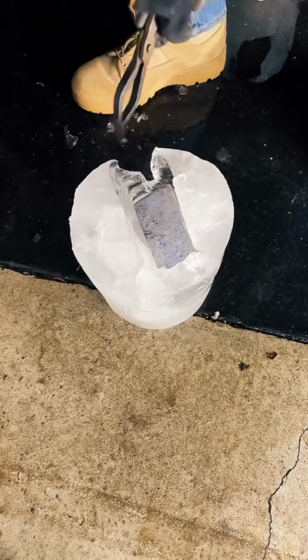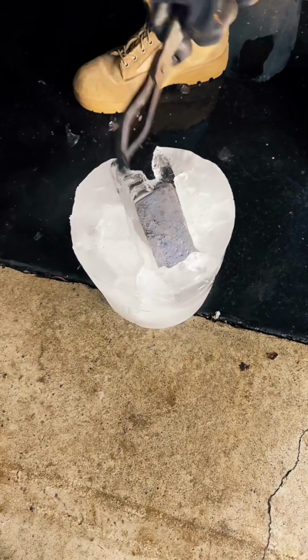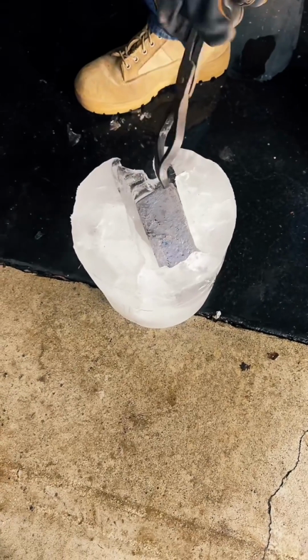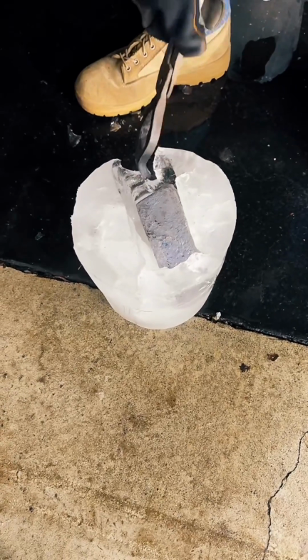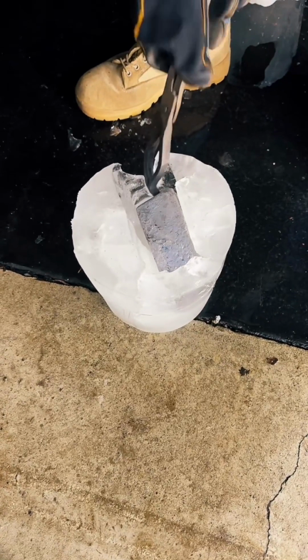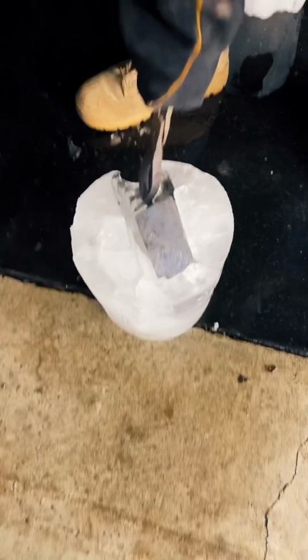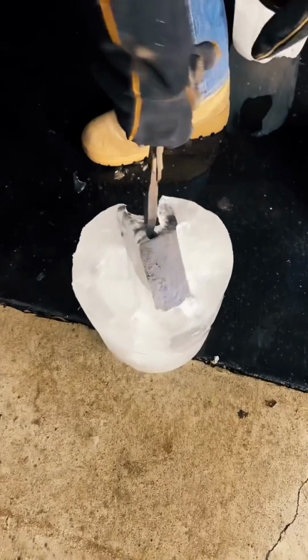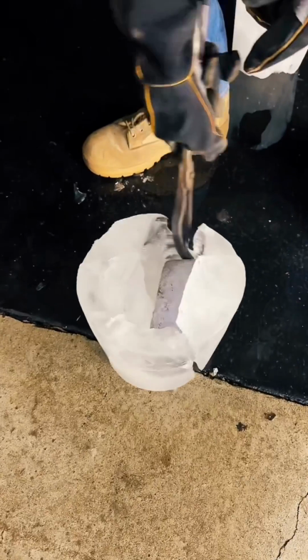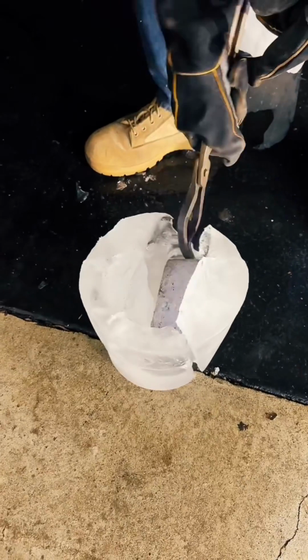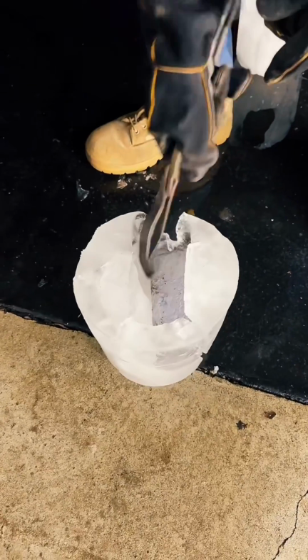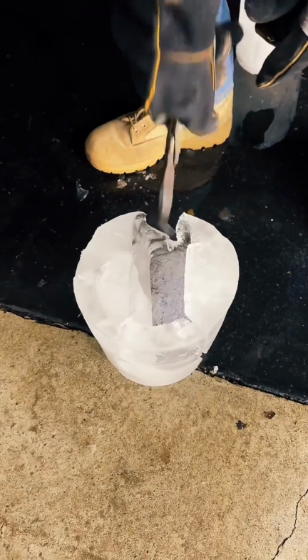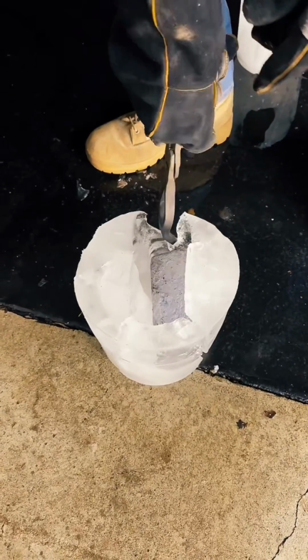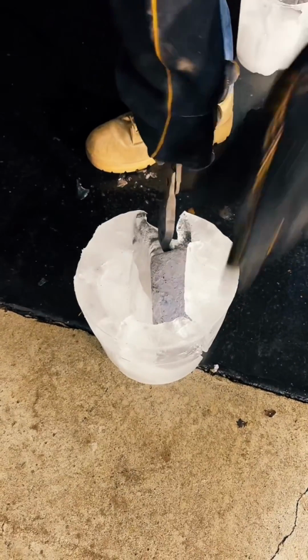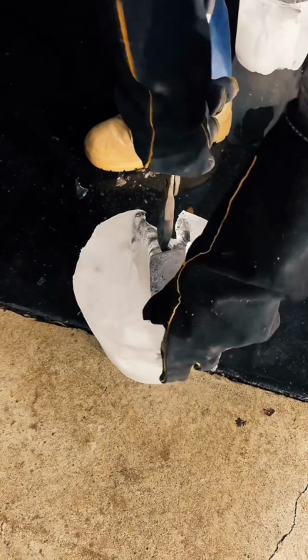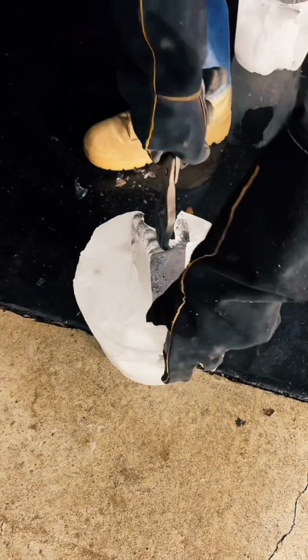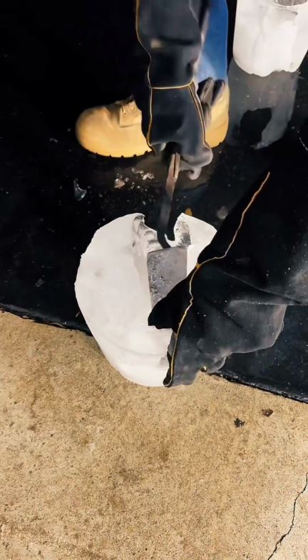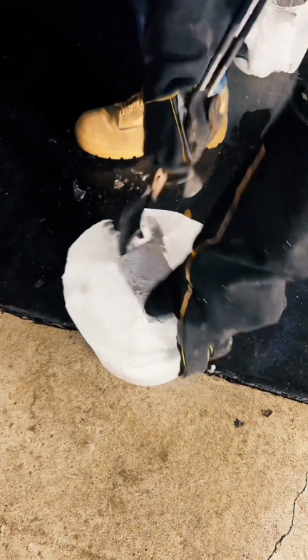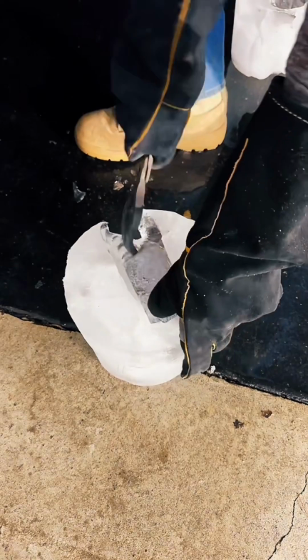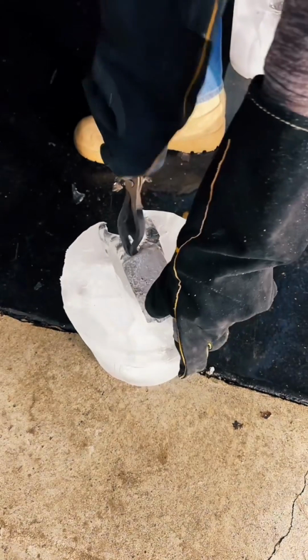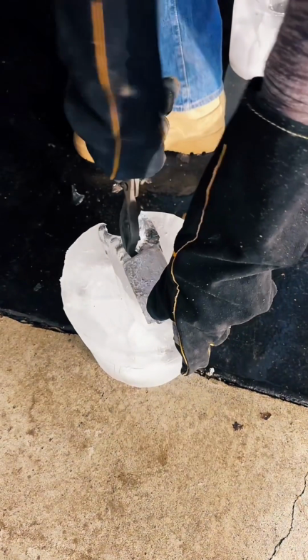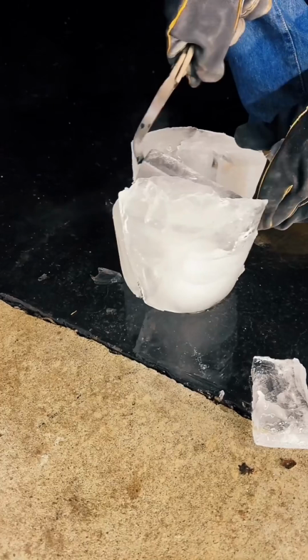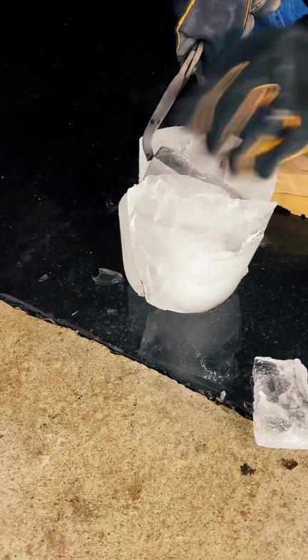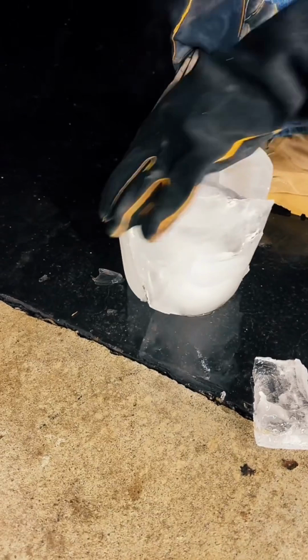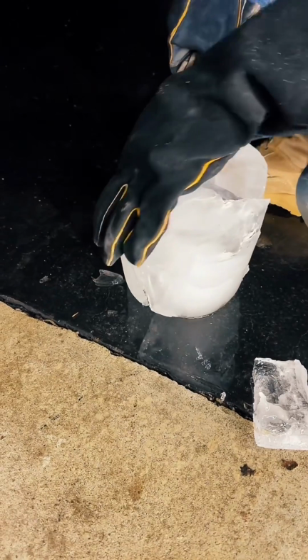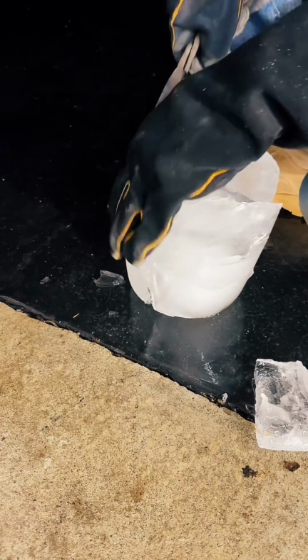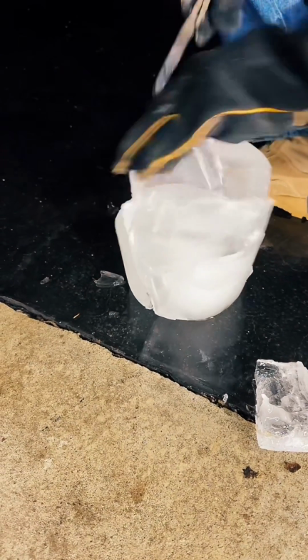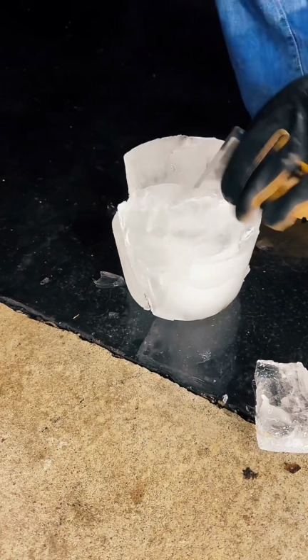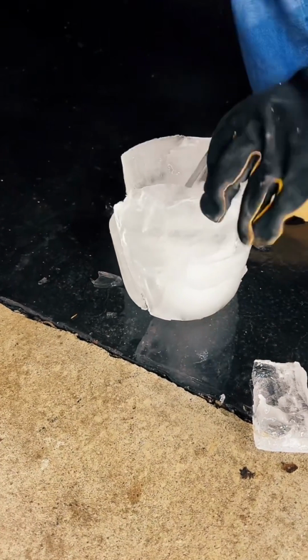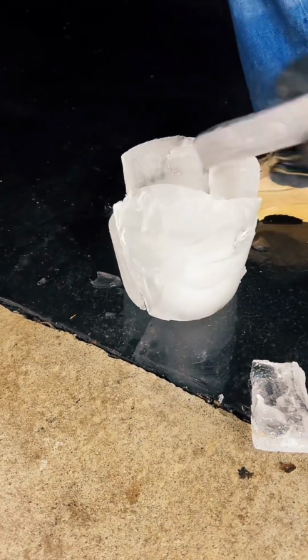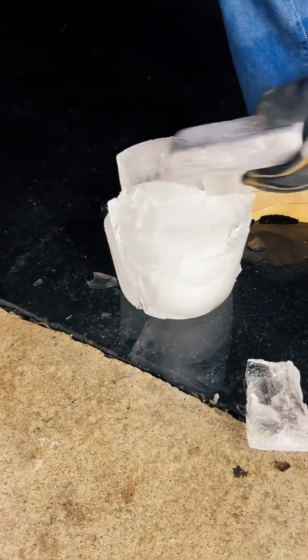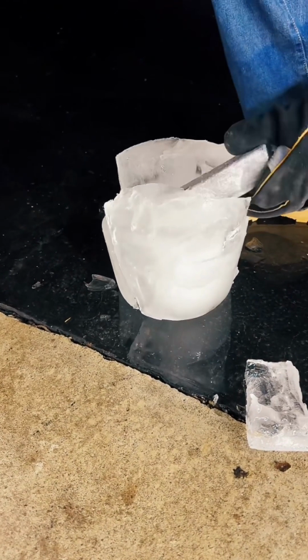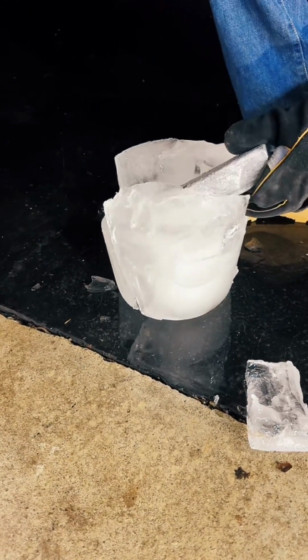It took a few seconds to free the ingot, but once we got it out we threw it on the scale, and this aluminum and copper ingot came in at just under three pounds.